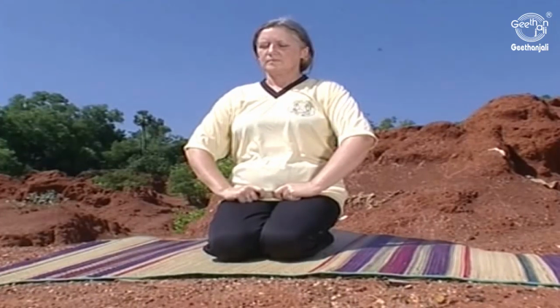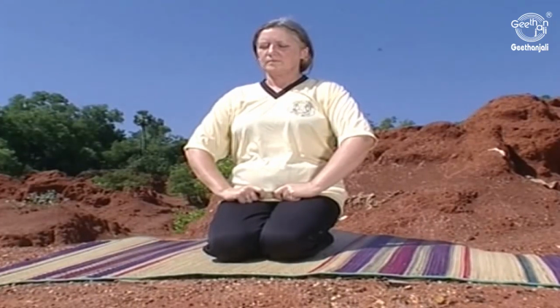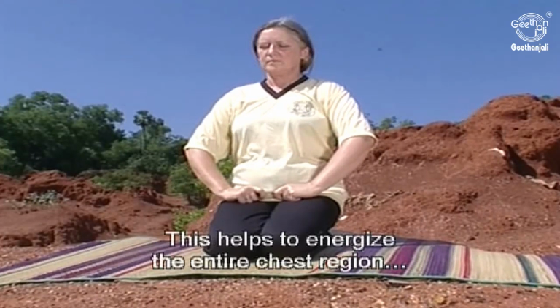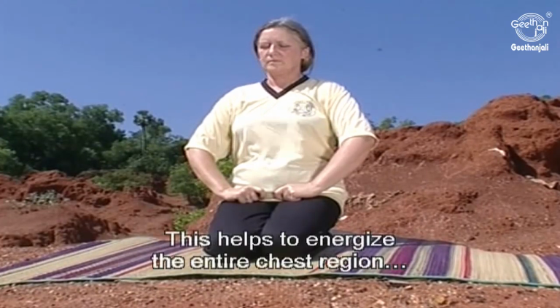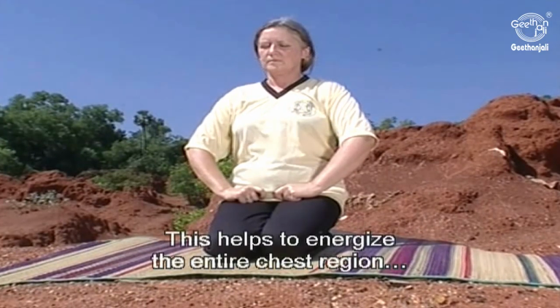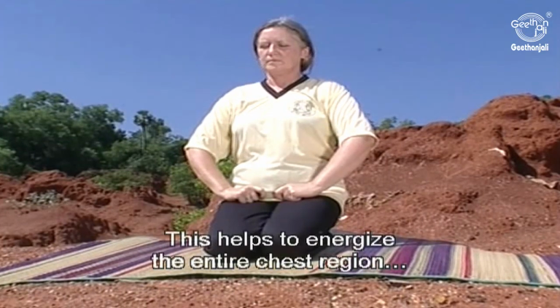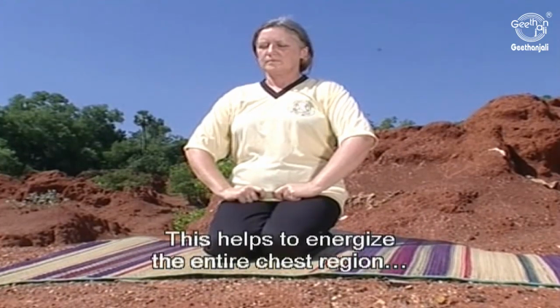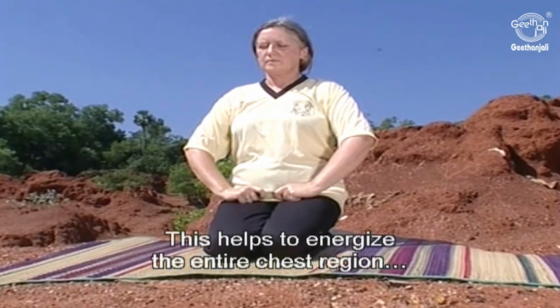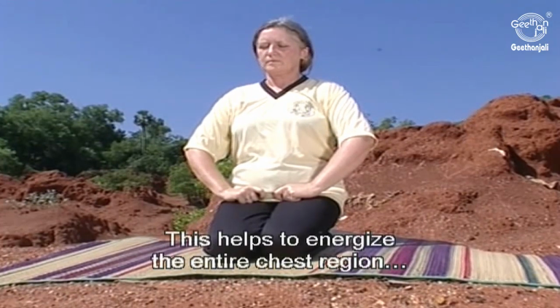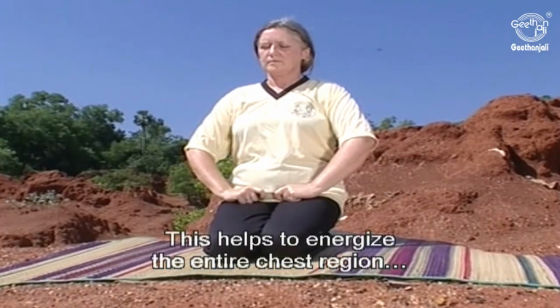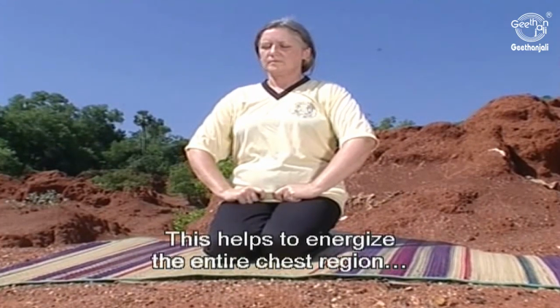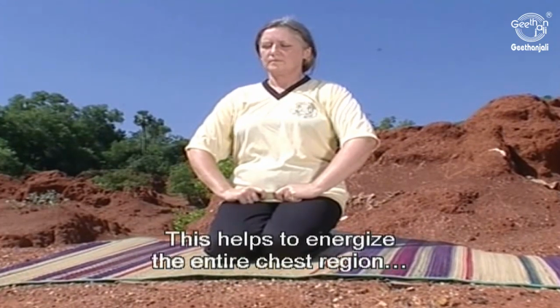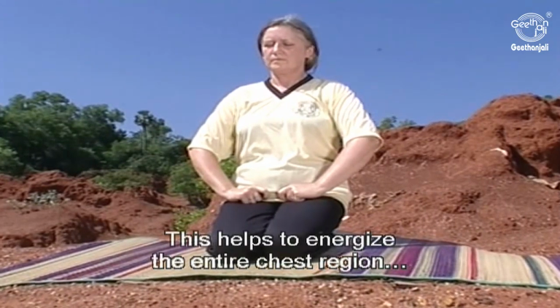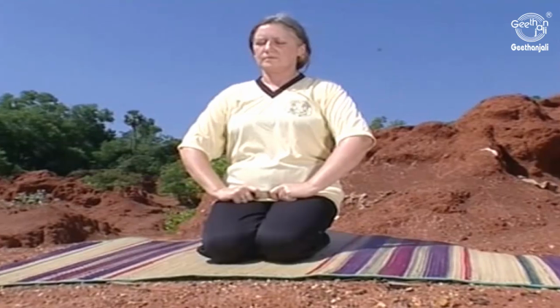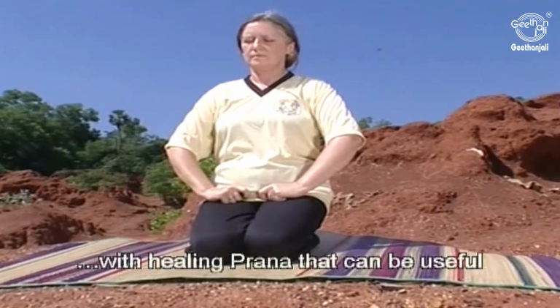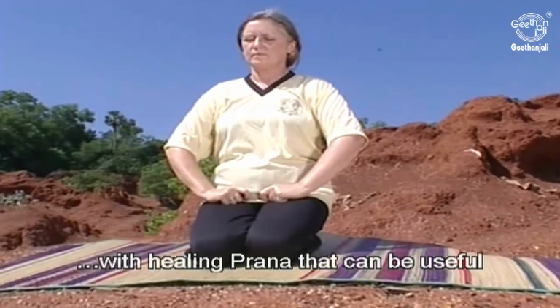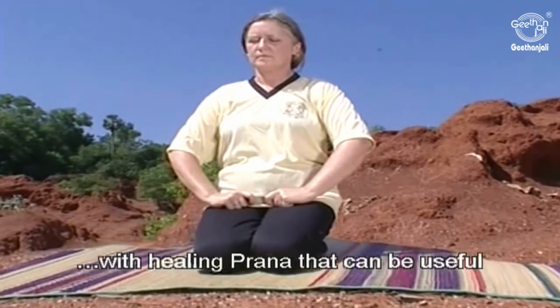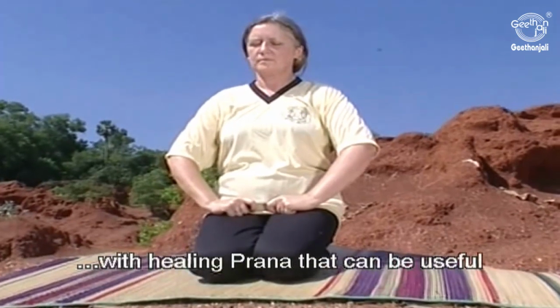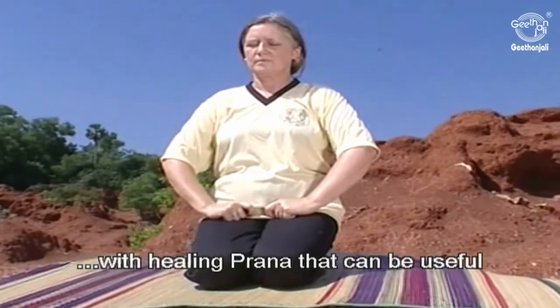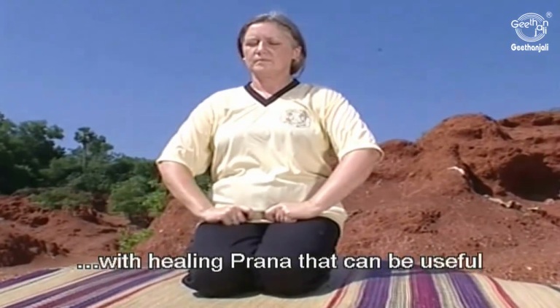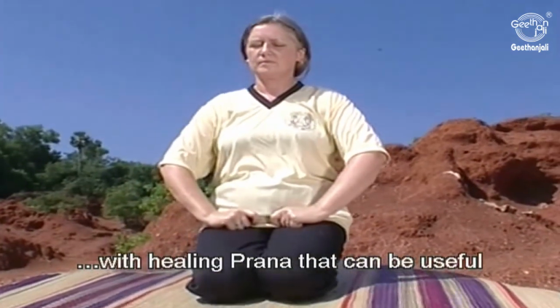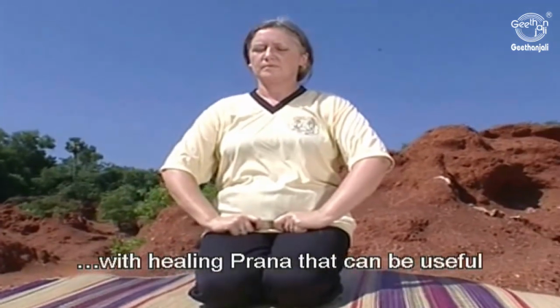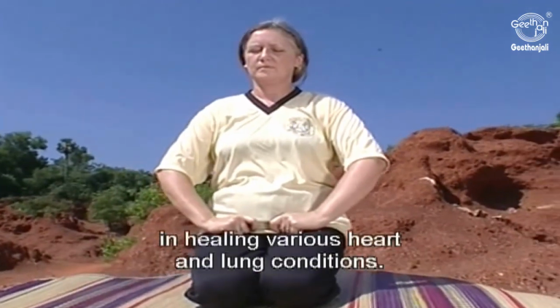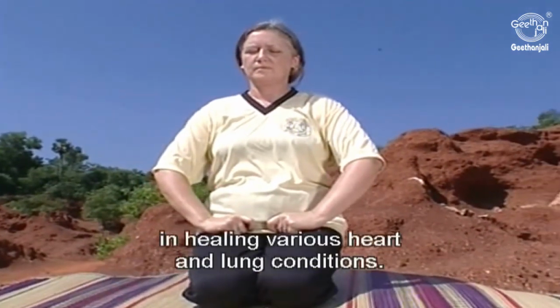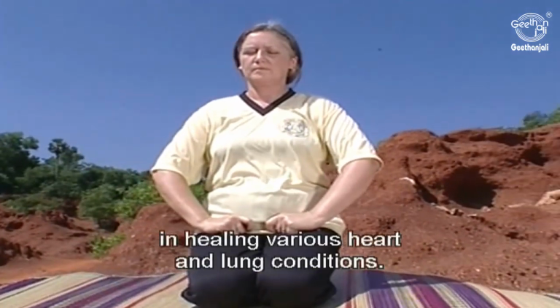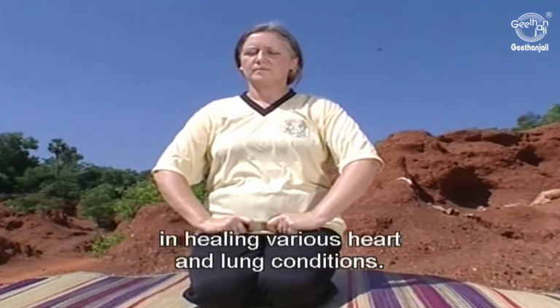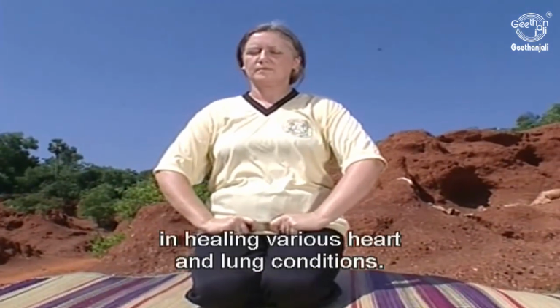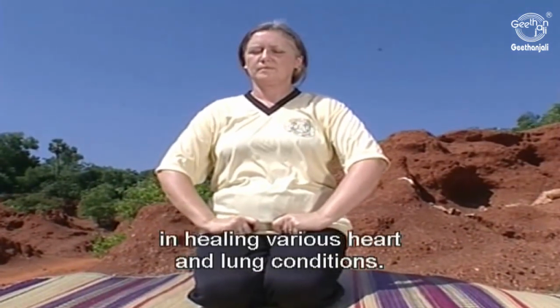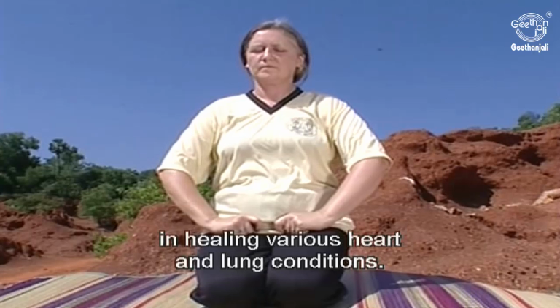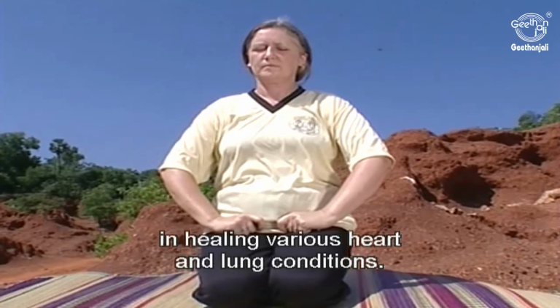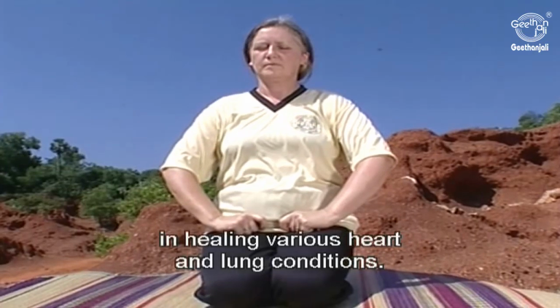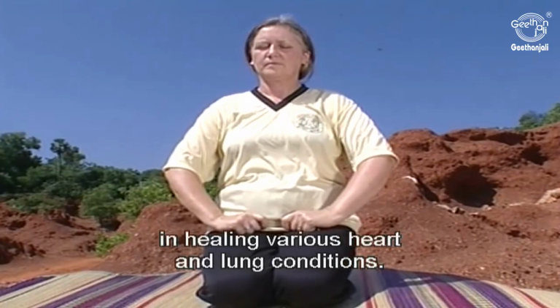This helps to energize the entire chest region with healing Prana, which can be useful in healing various heart and lung conditions.